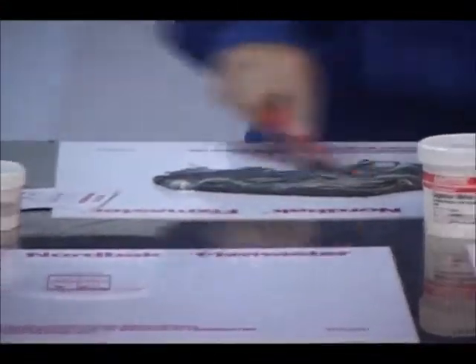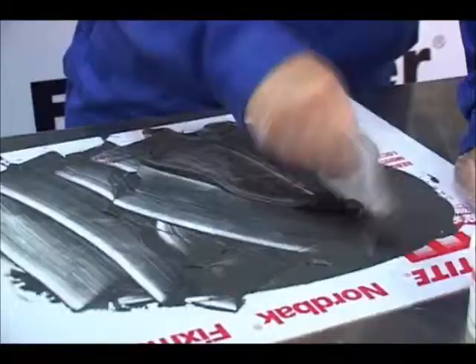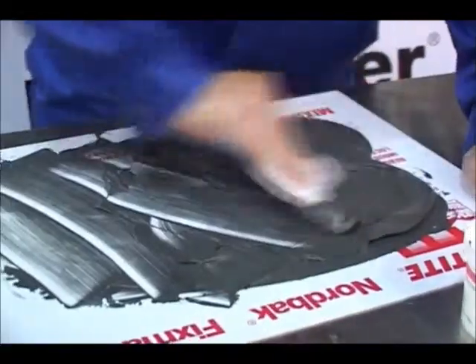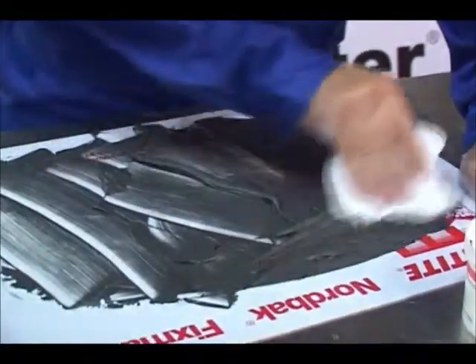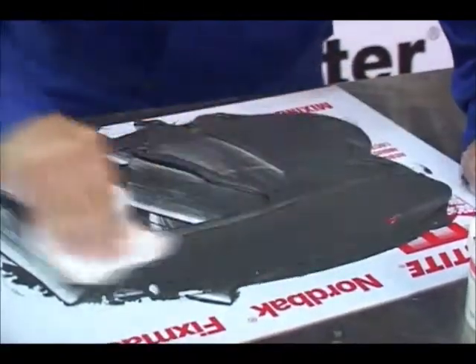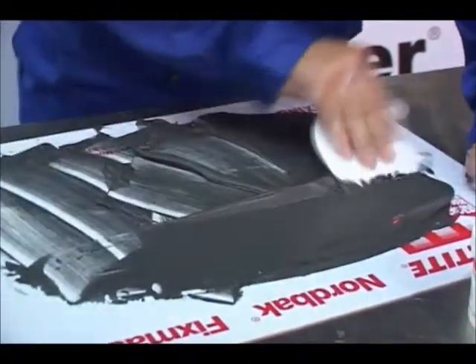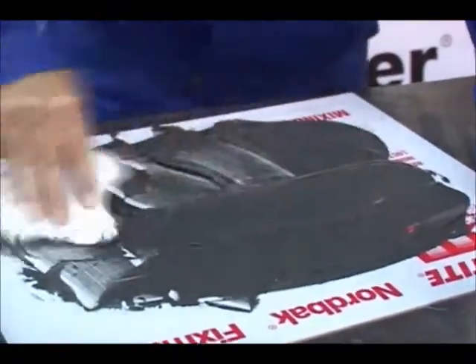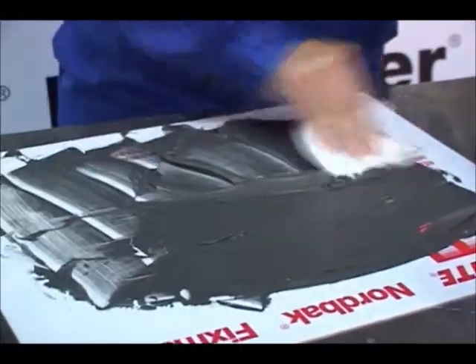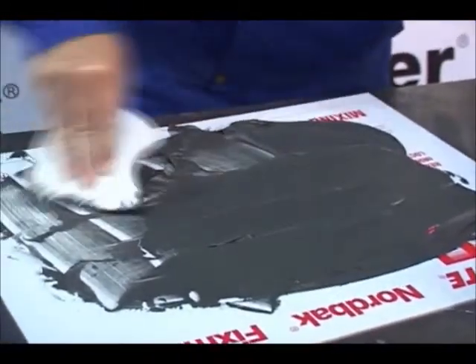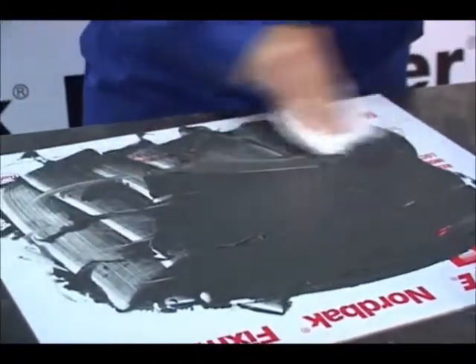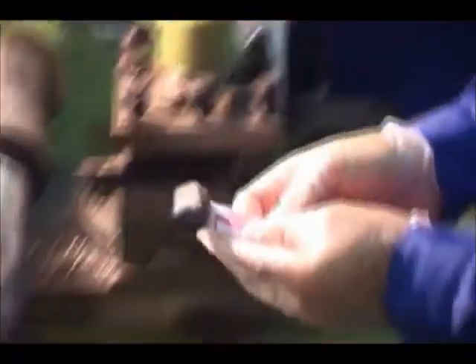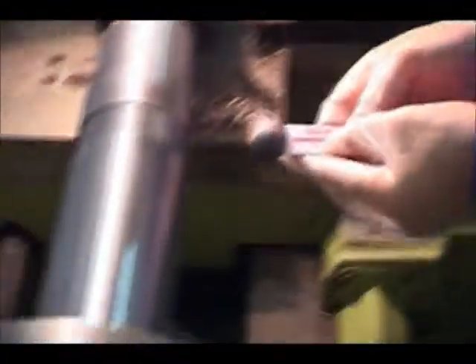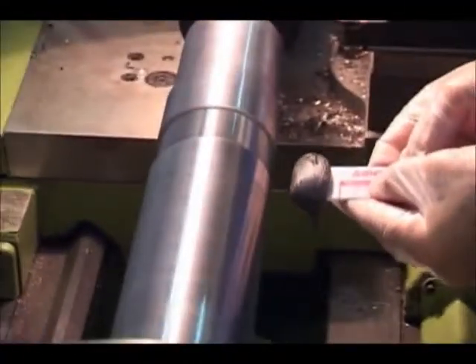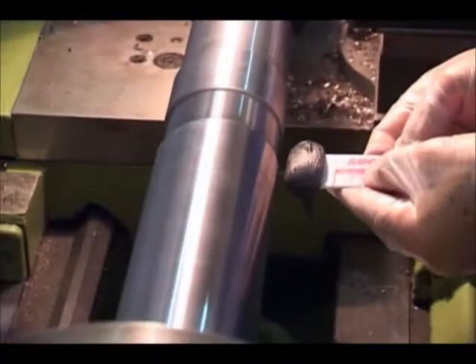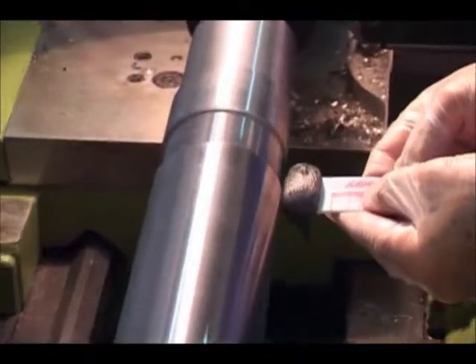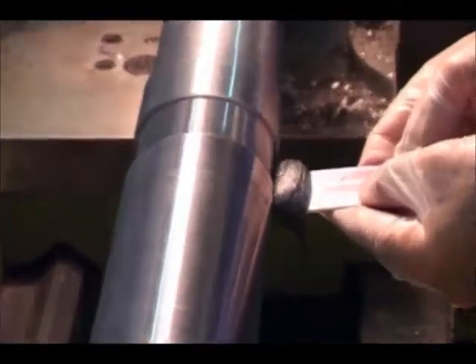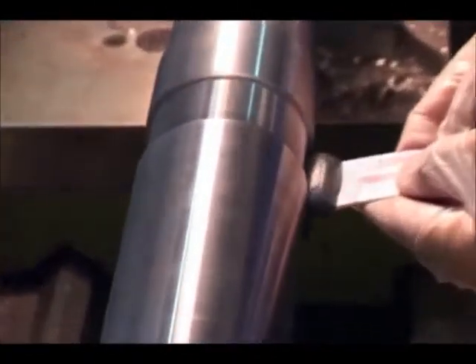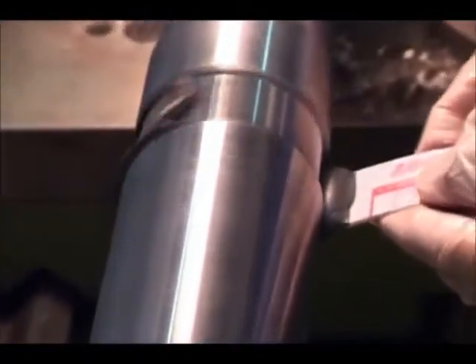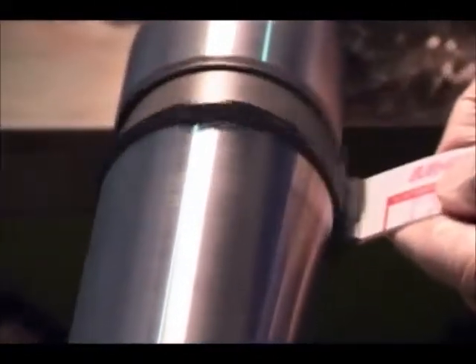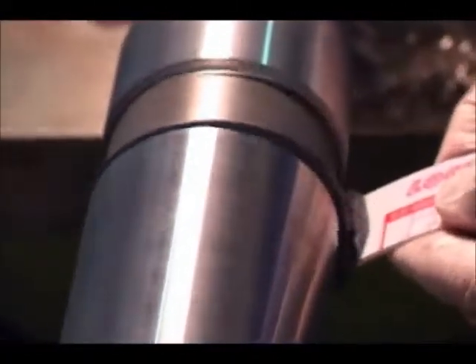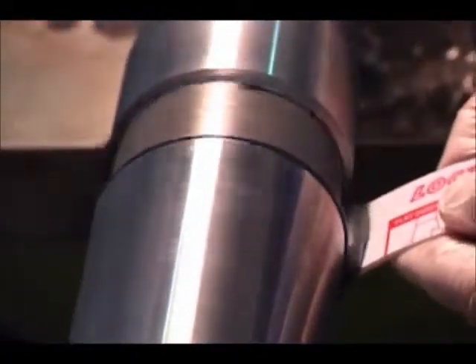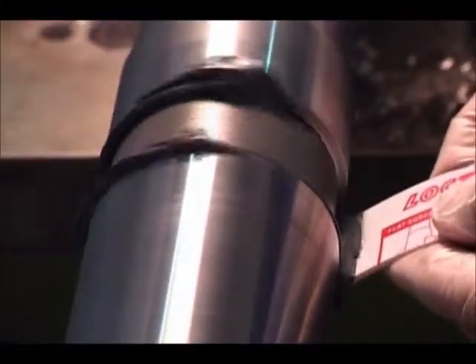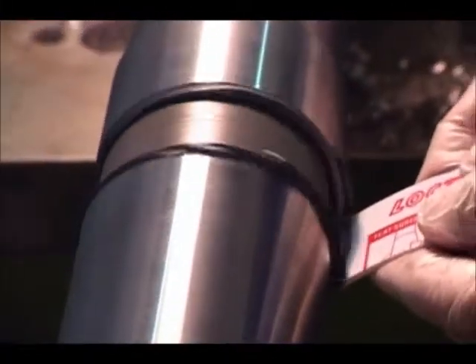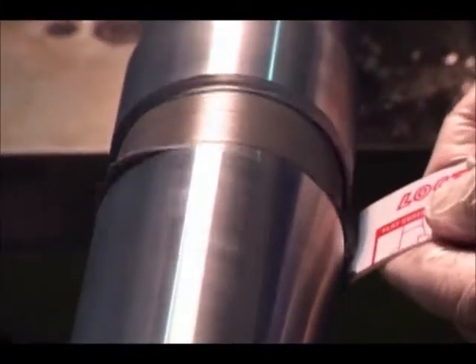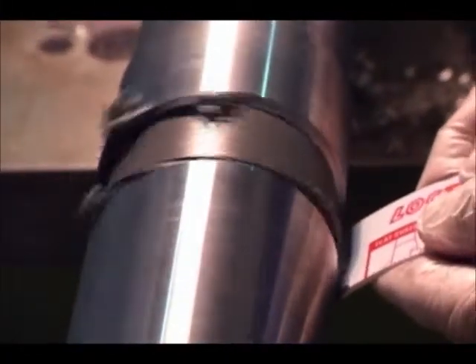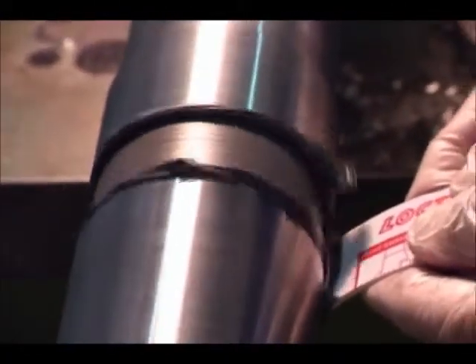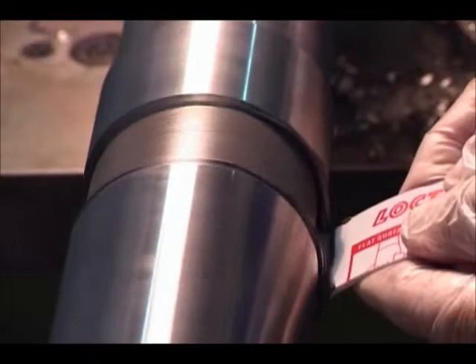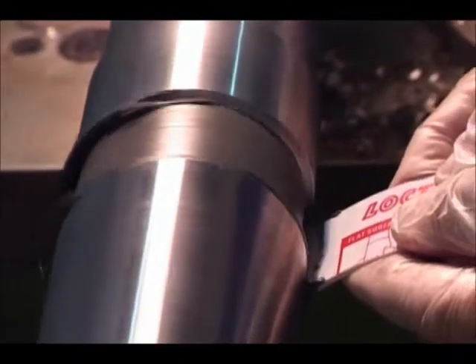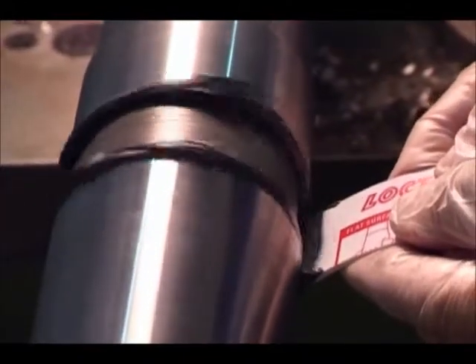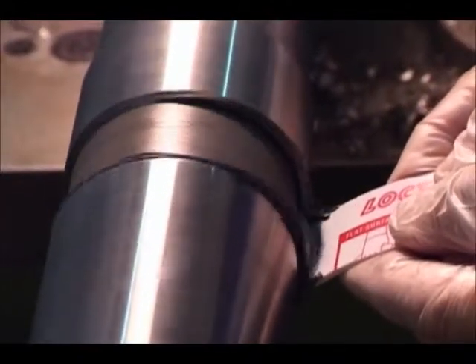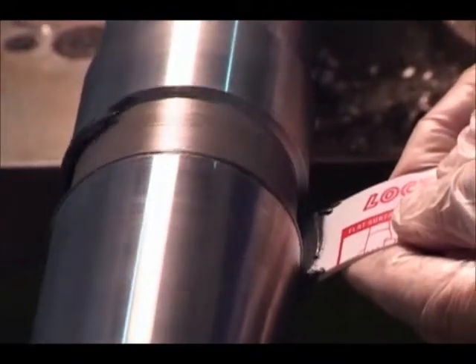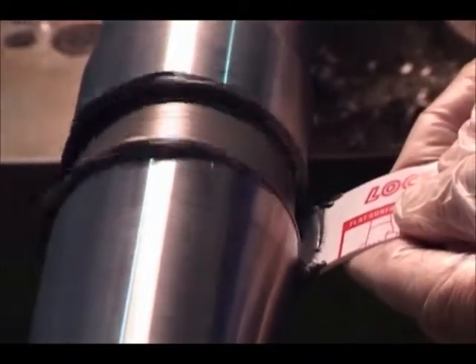Then thoroughly mix FixMaster superior metal resin and hardener until it becomes one homogeneous color. With a spatula, apply FixMaster superior metal by forcing it into the bottom of the thread grooves while the shaft is rotating at a very low speed.